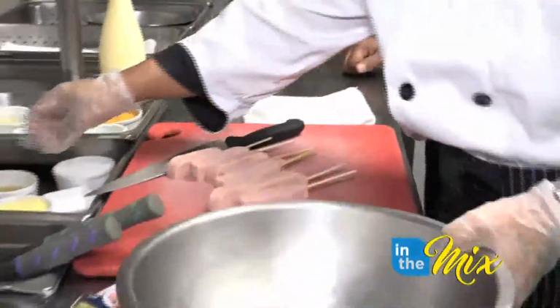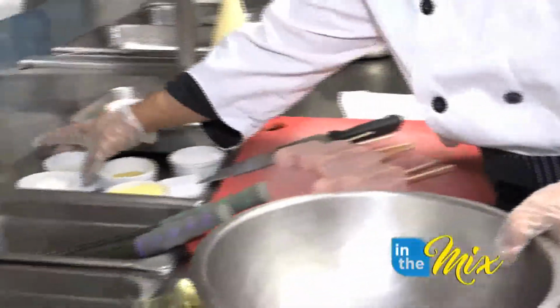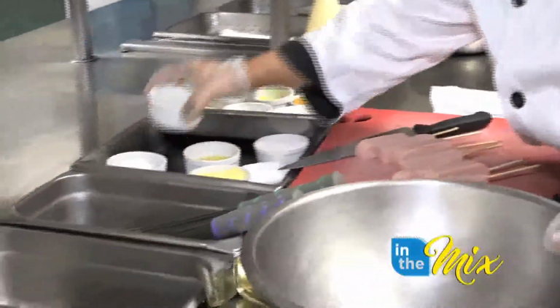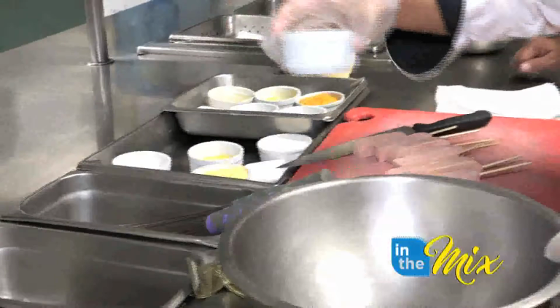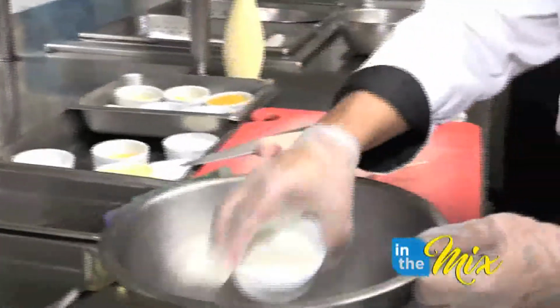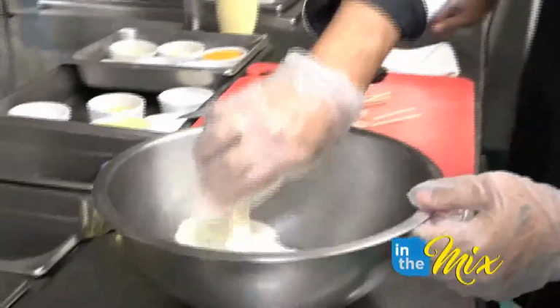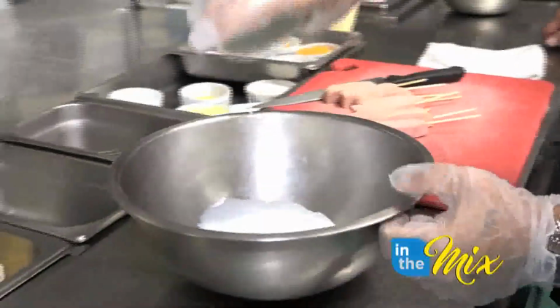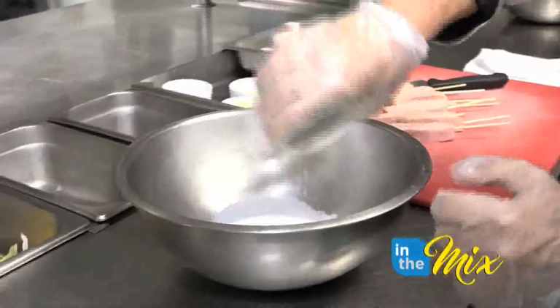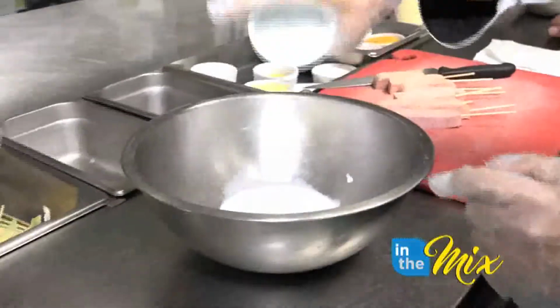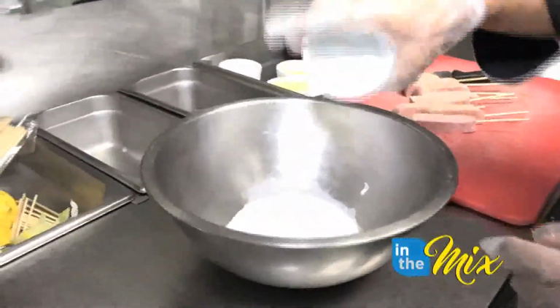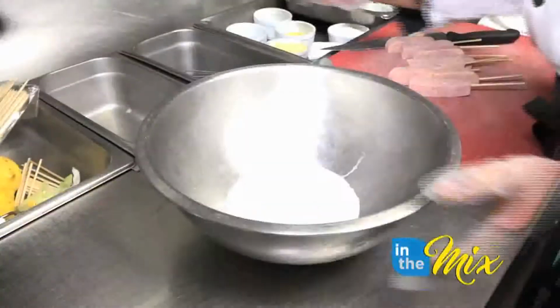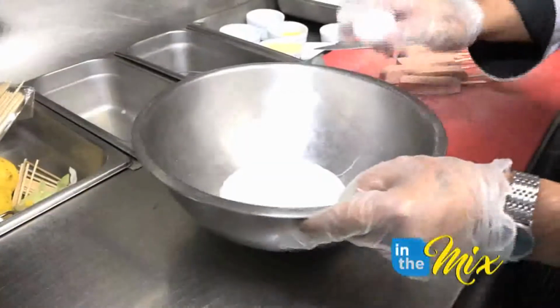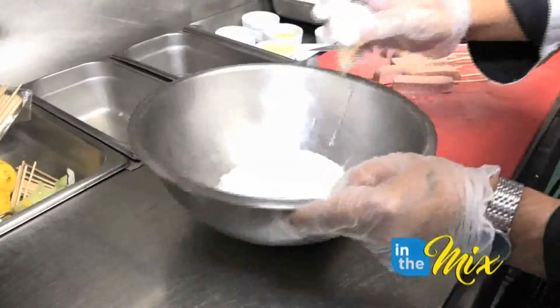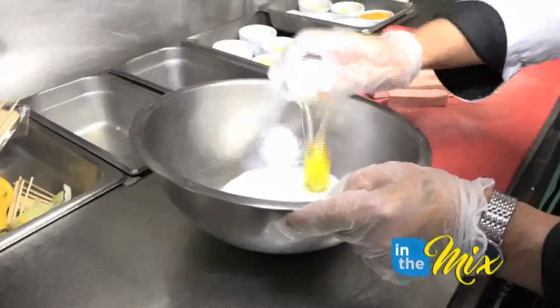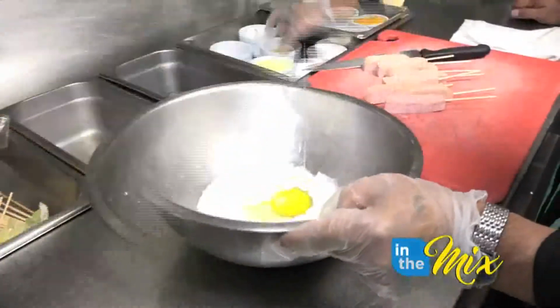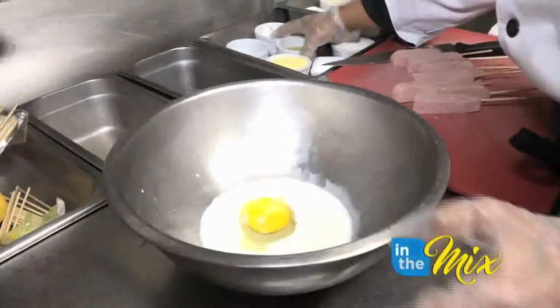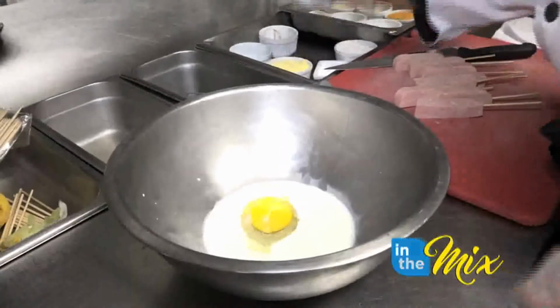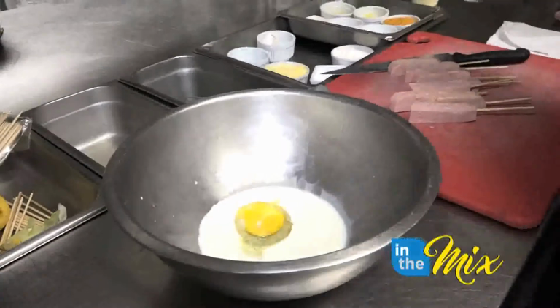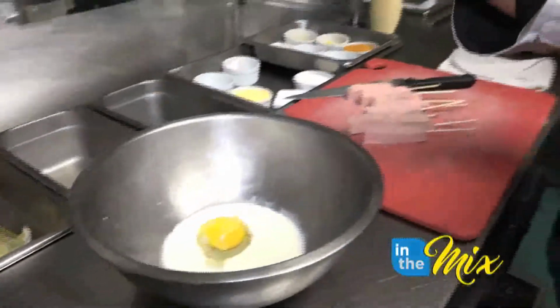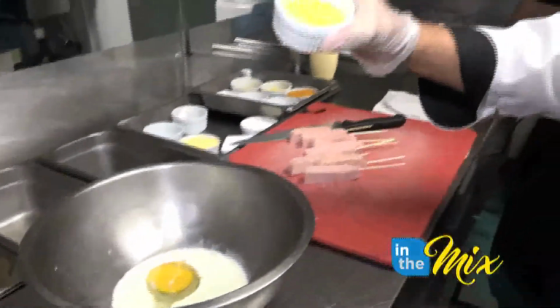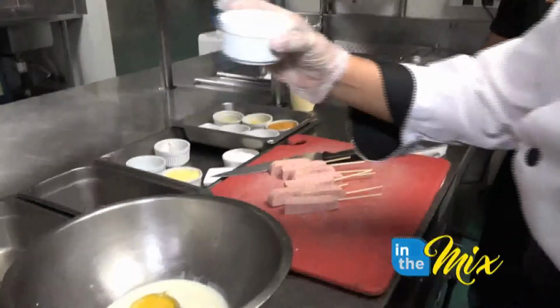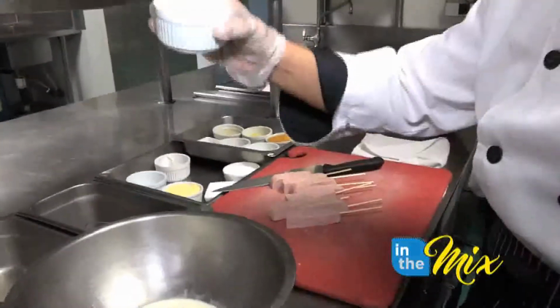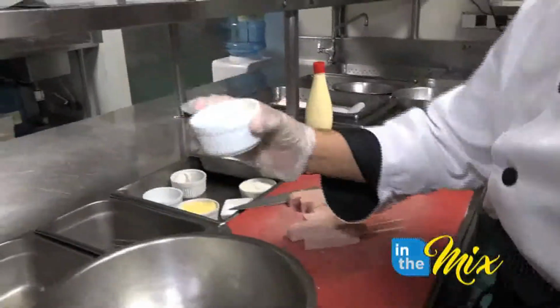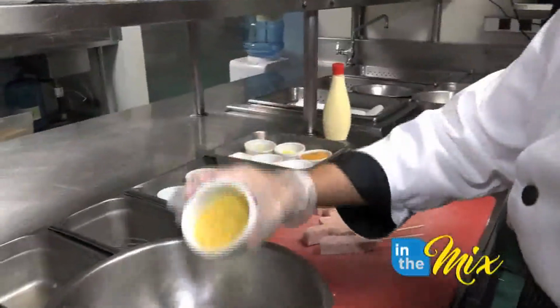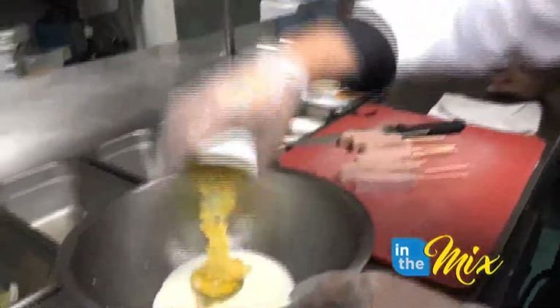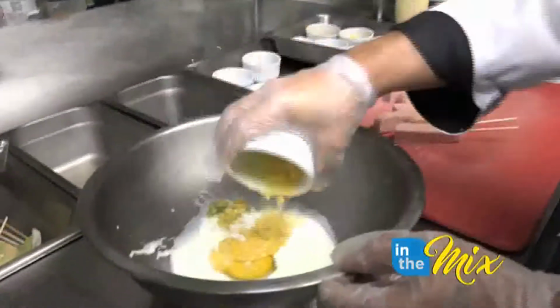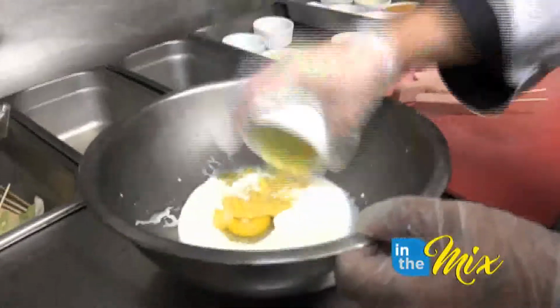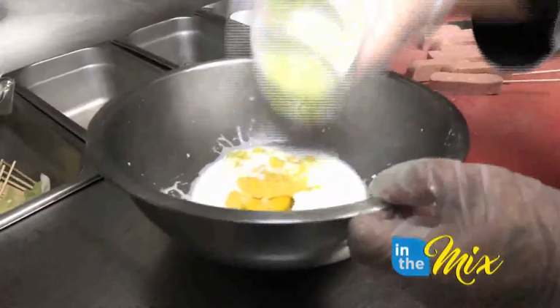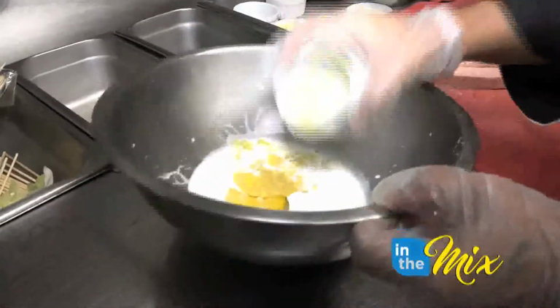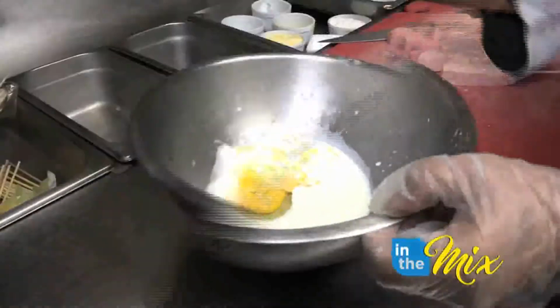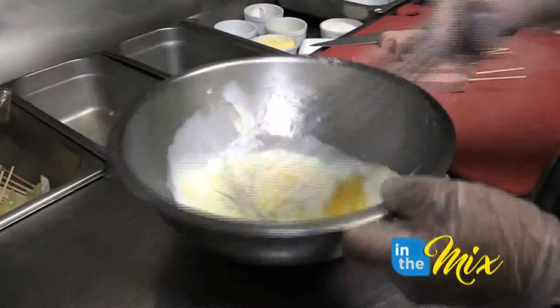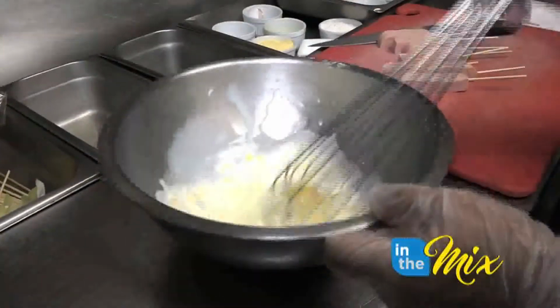So I'll put in the wet ingredients first. We have milk, about a half a cup, and one egg. And I have cream of corn — this is optional, you don't have to put this. Mix that up.